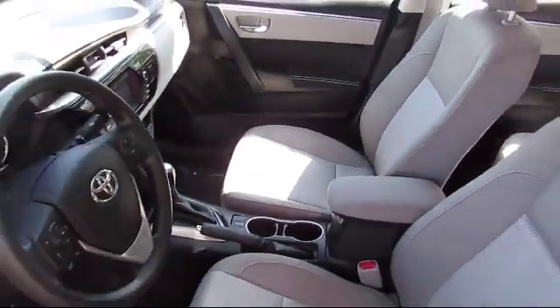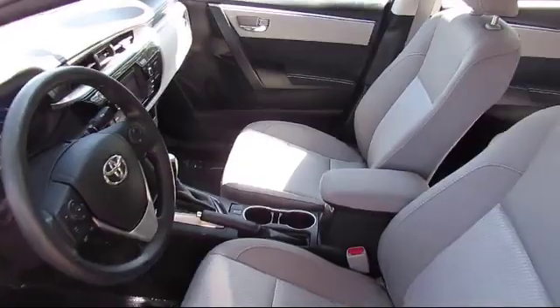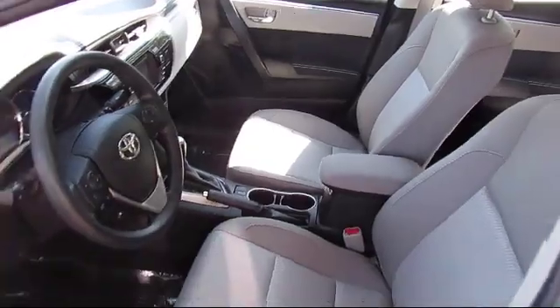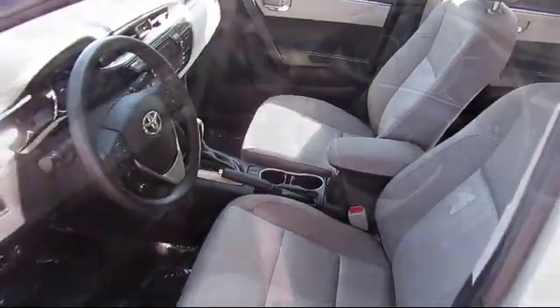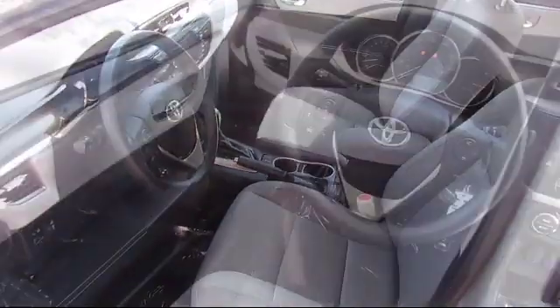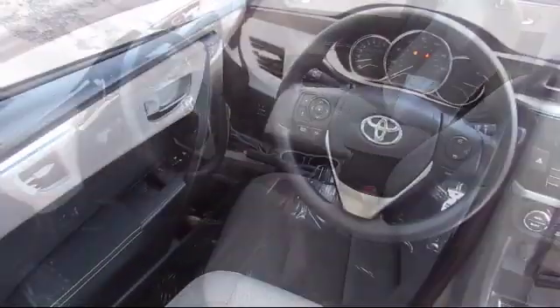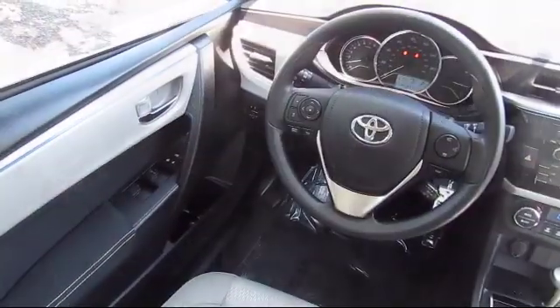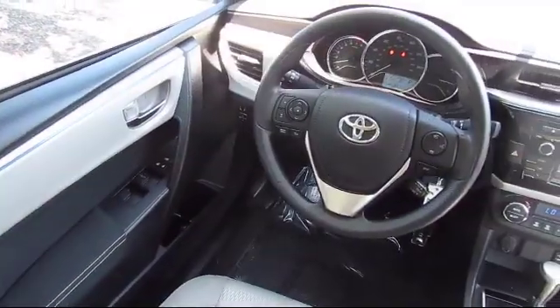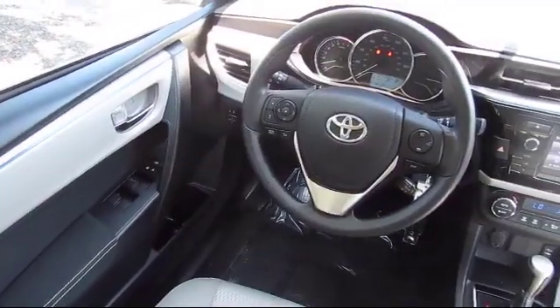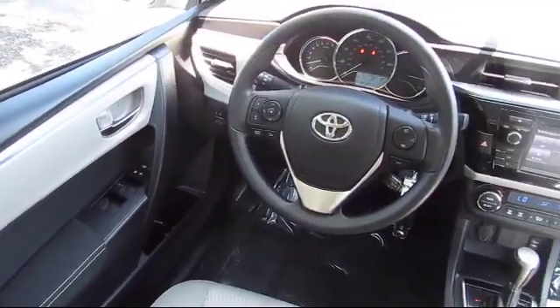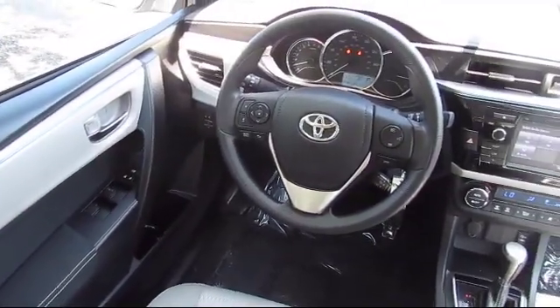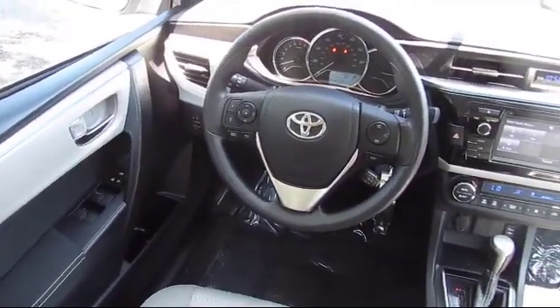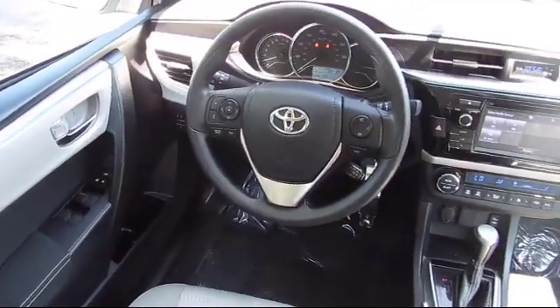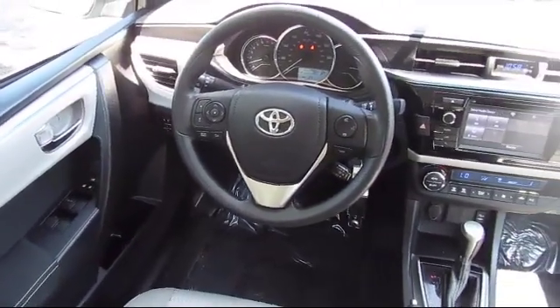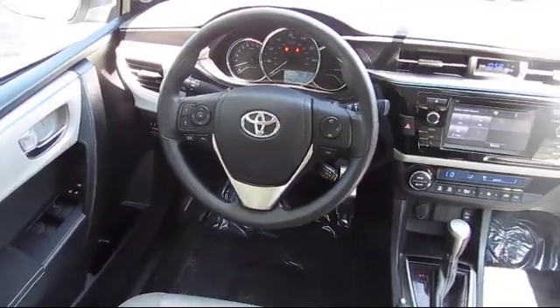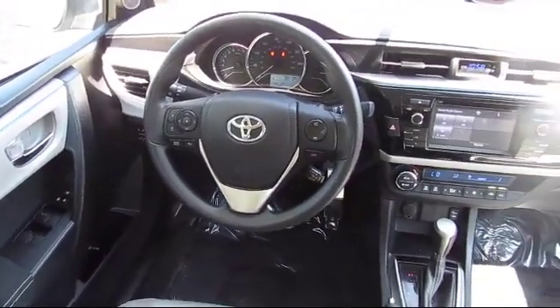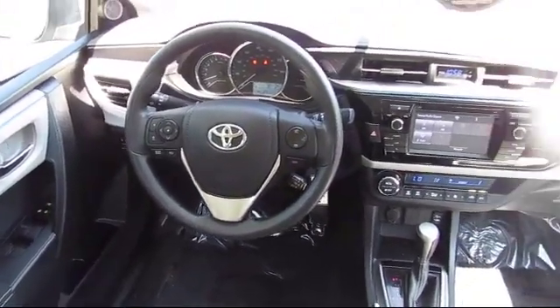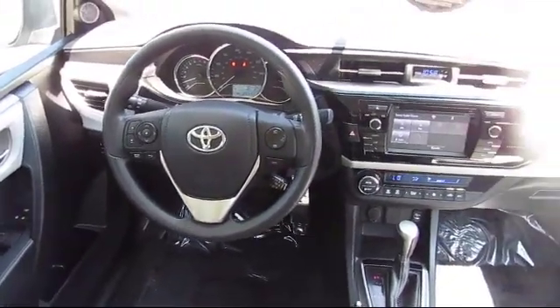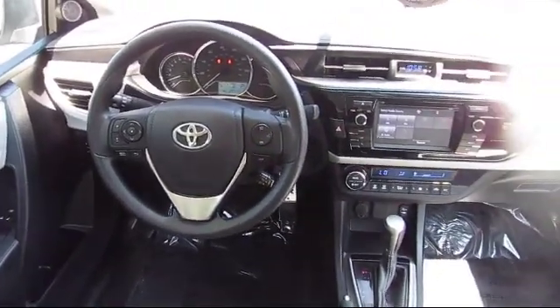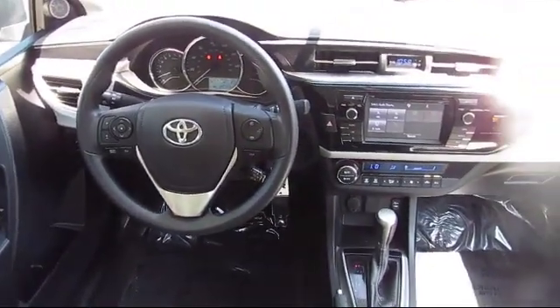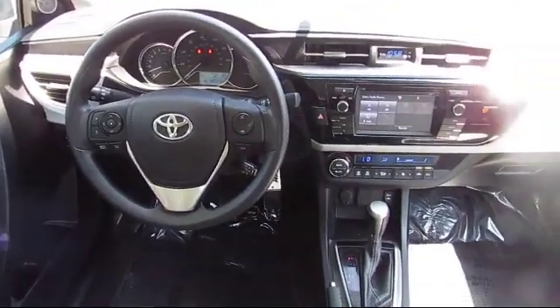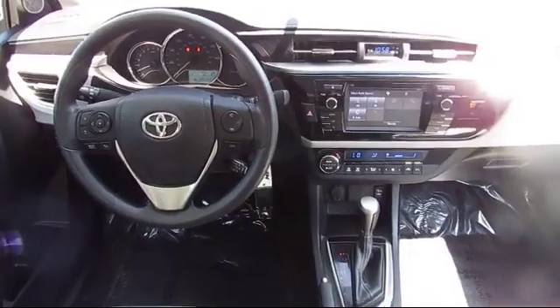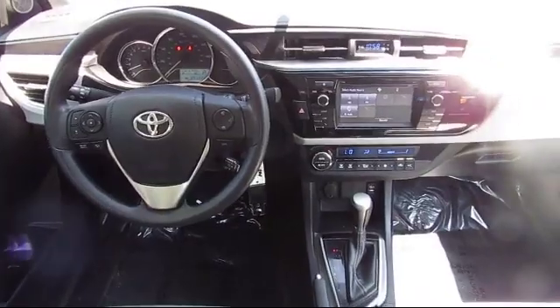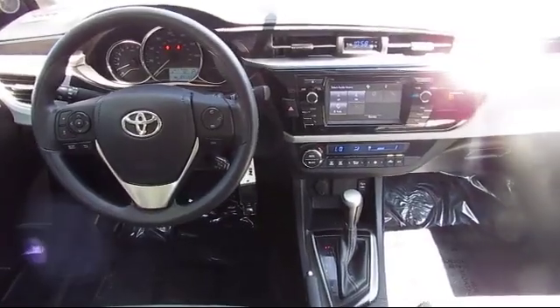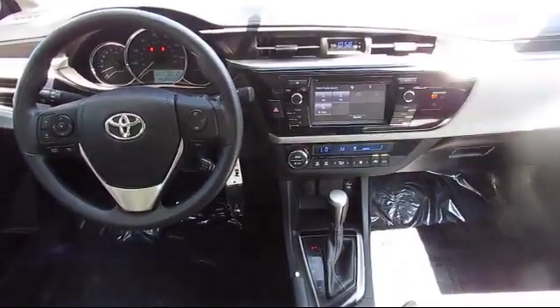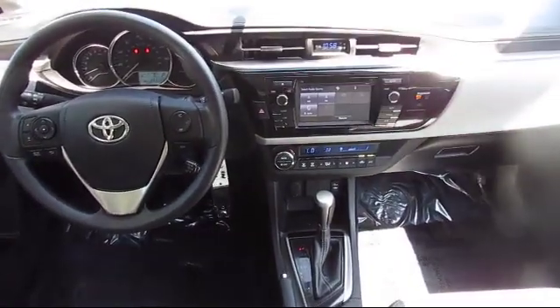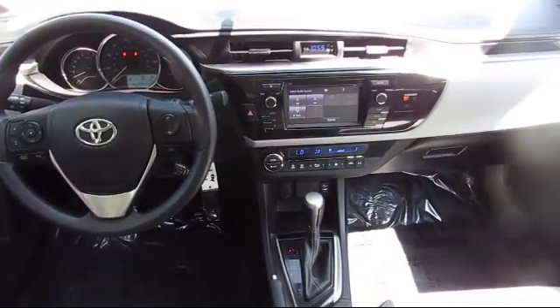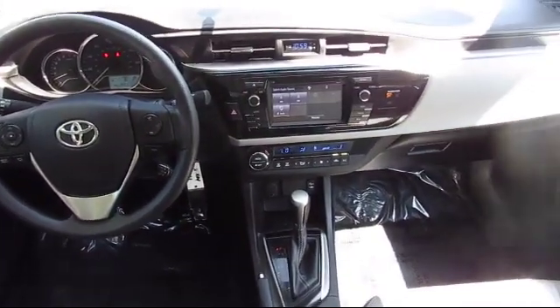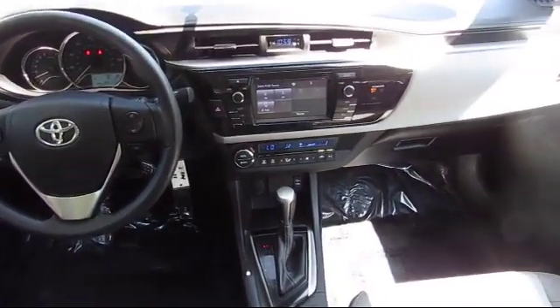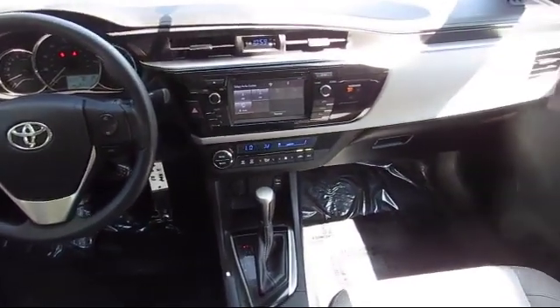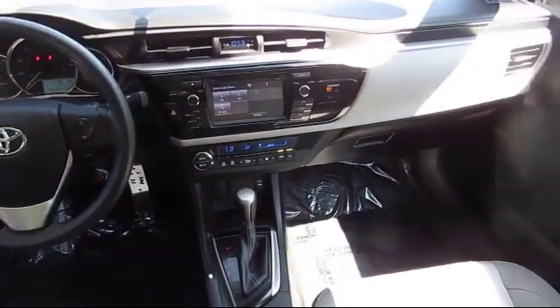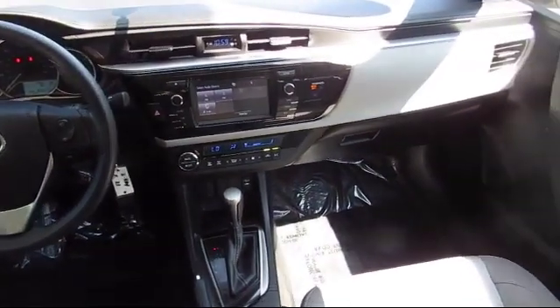Every vehicle is rigorously inspected and reconditioned by our factory-trained mechanics, so you can buy with confidence knowing that your next vehicle is in the best possible condition.